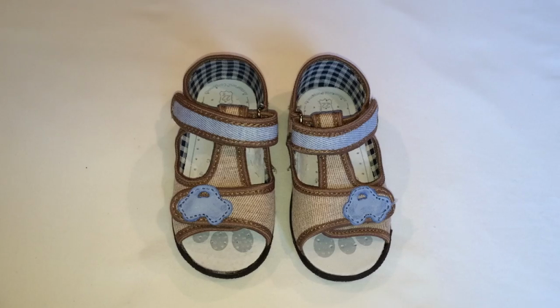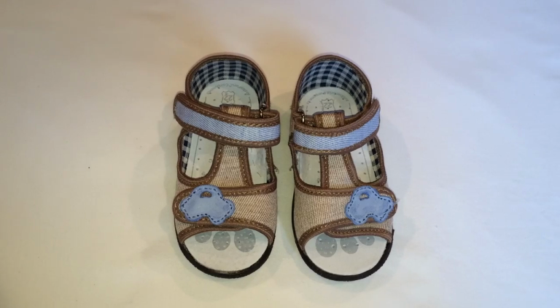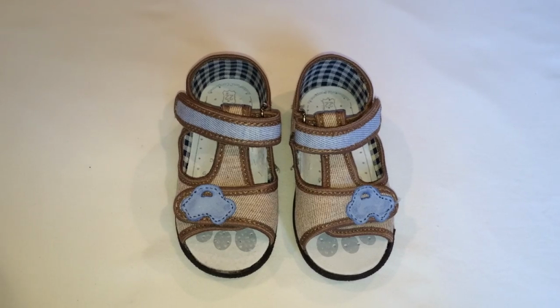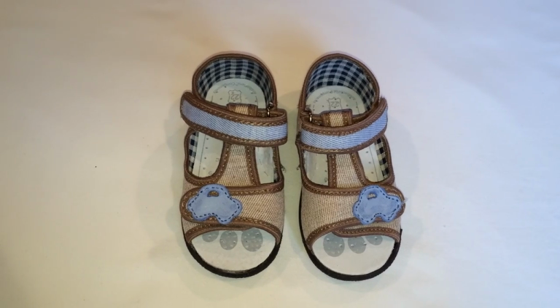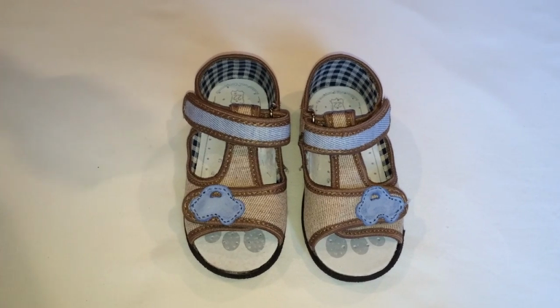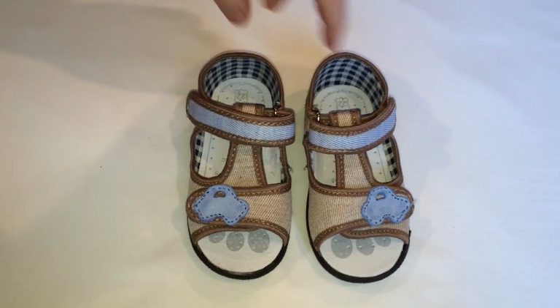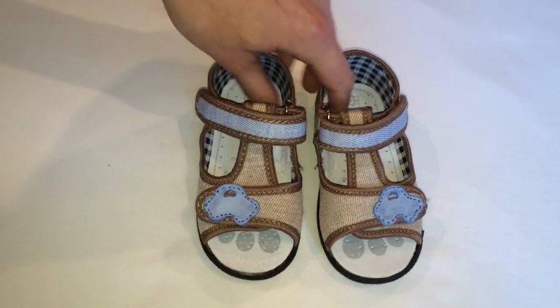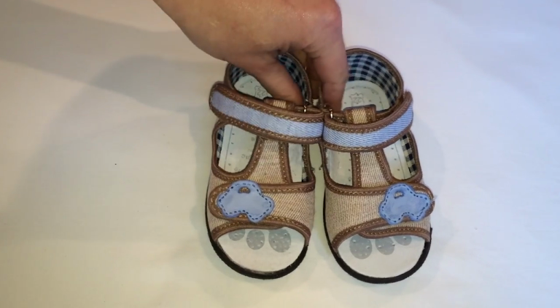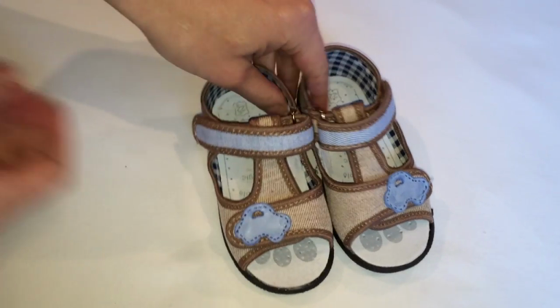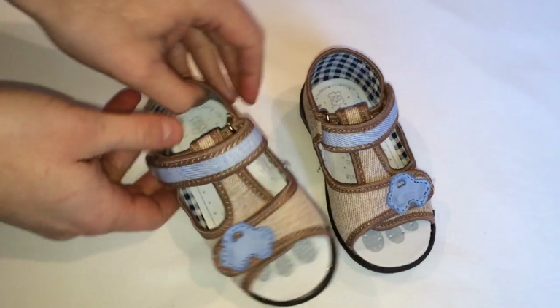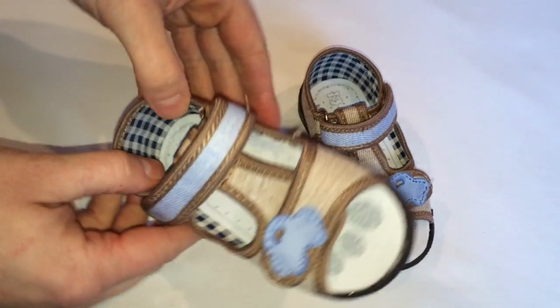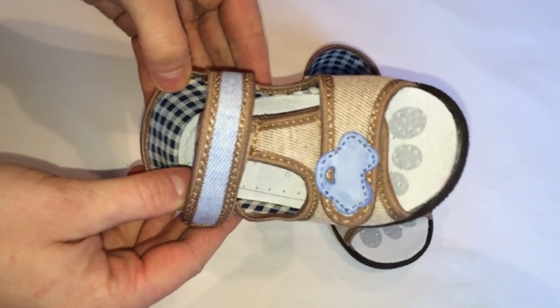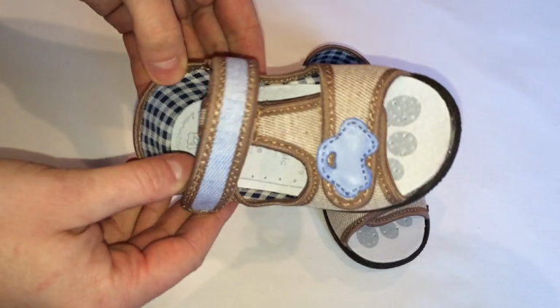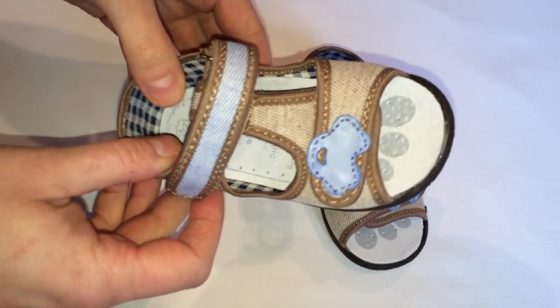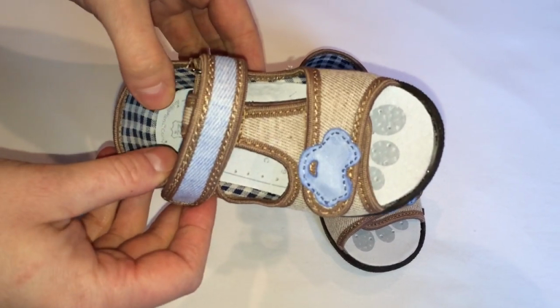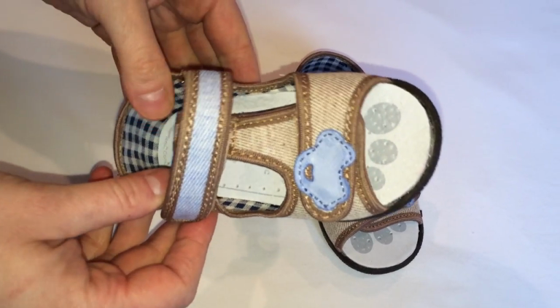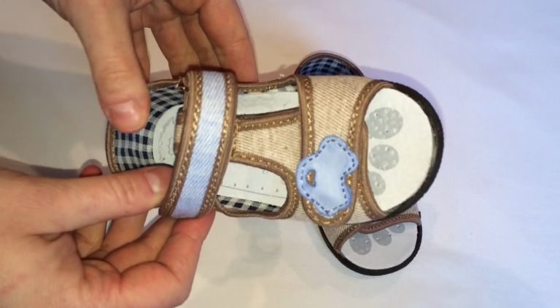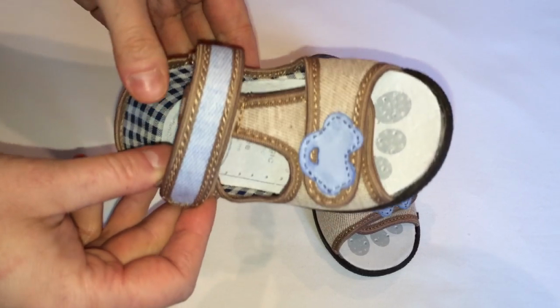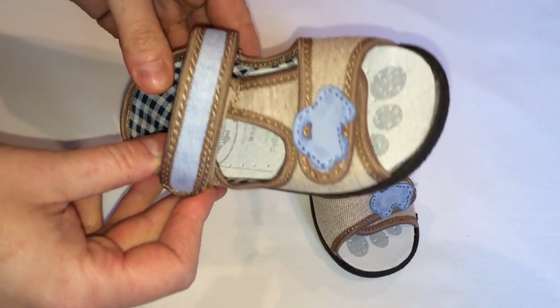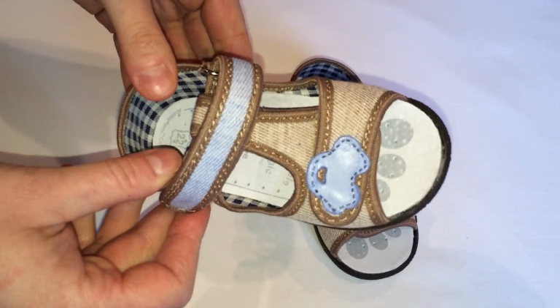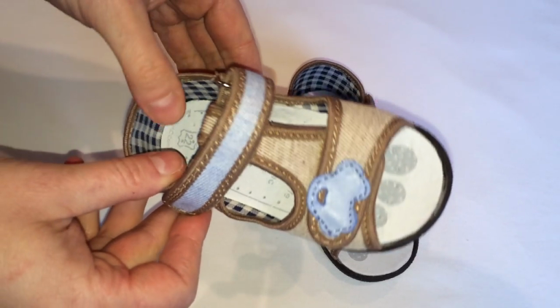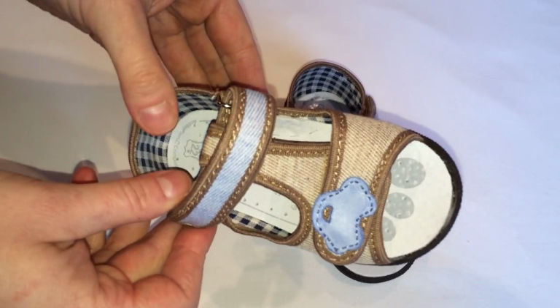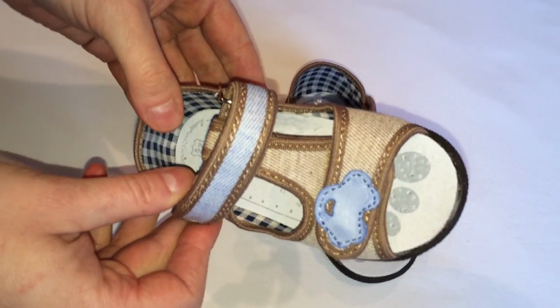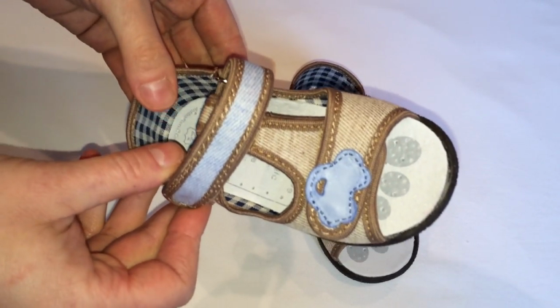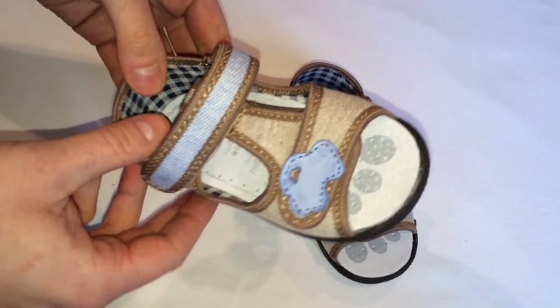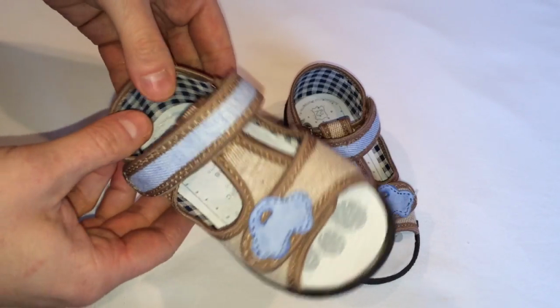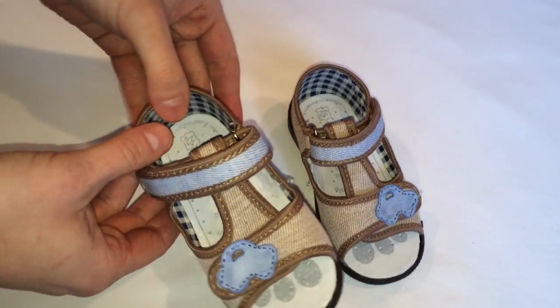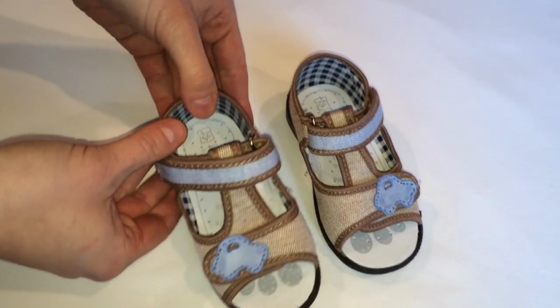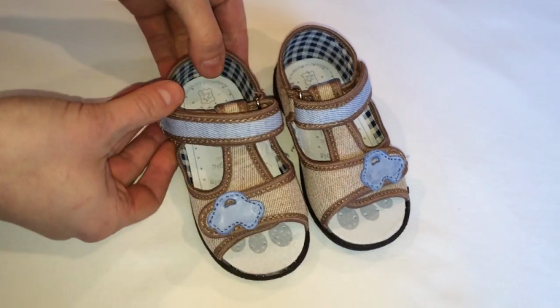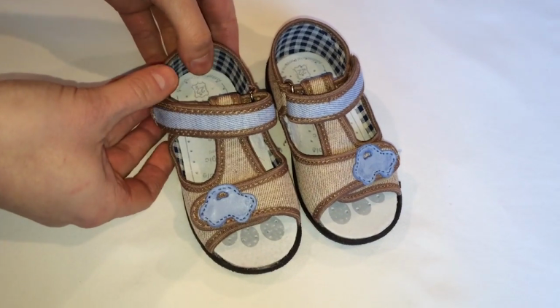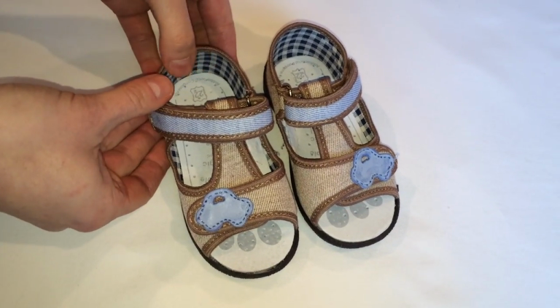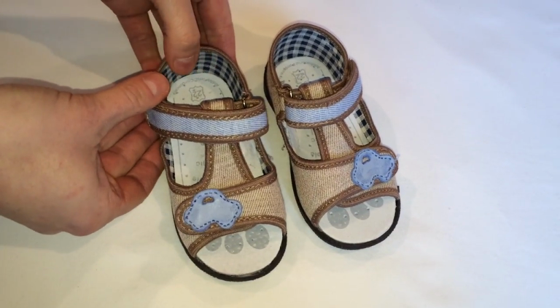Look at these cute shoes. They are made in Europe and they are made to ensure the proper development of your child's tiny feet.